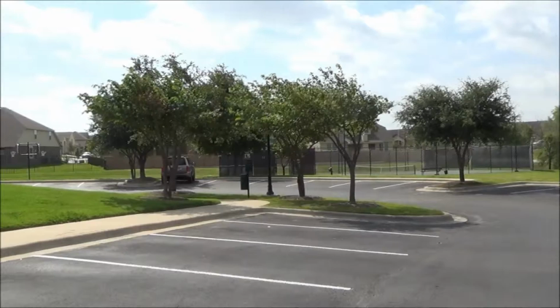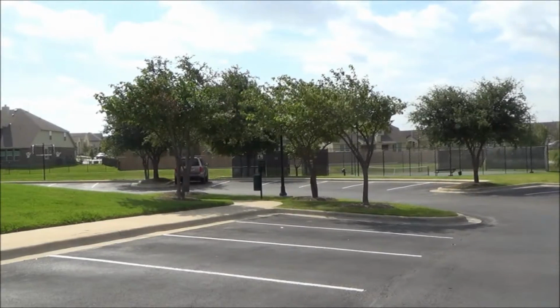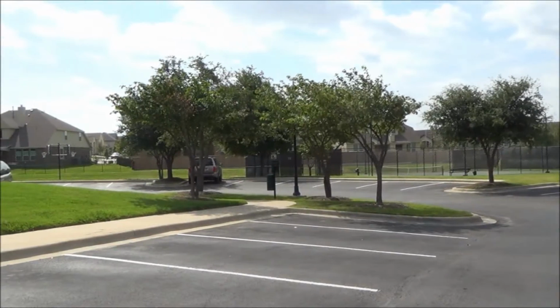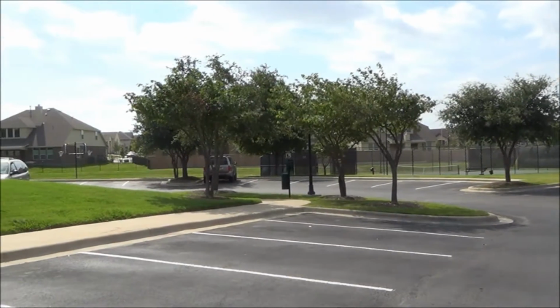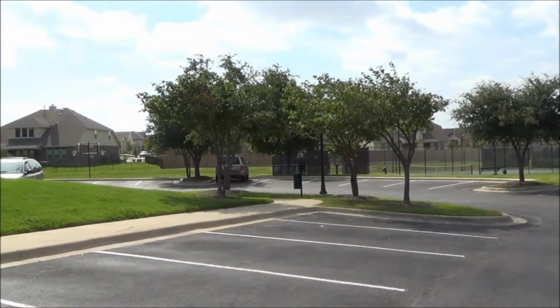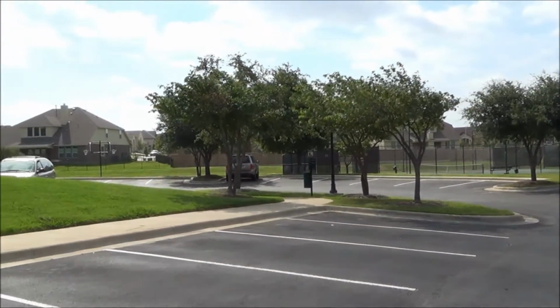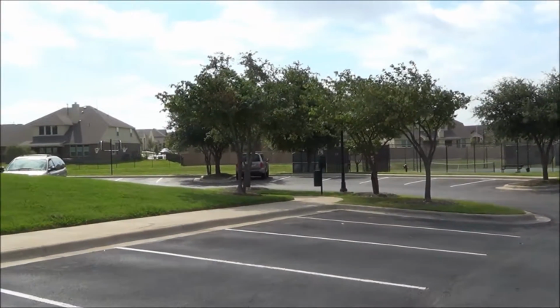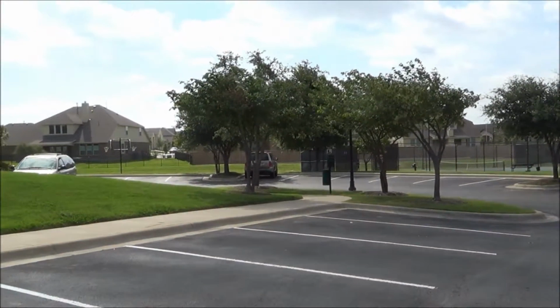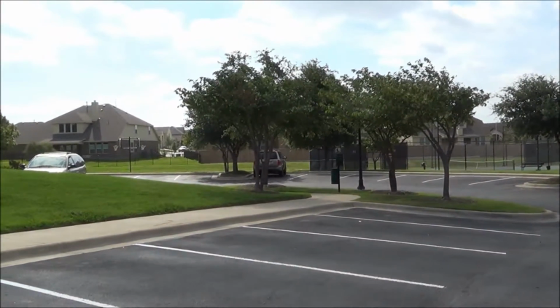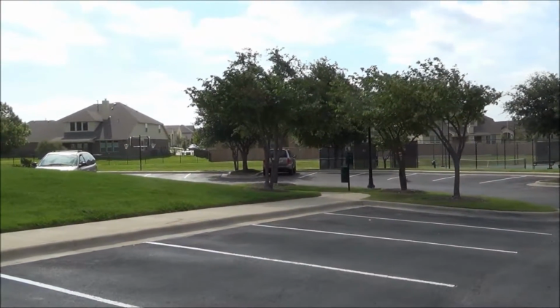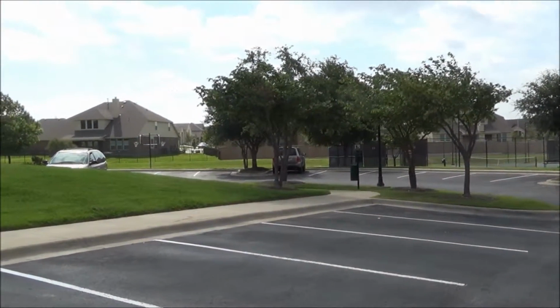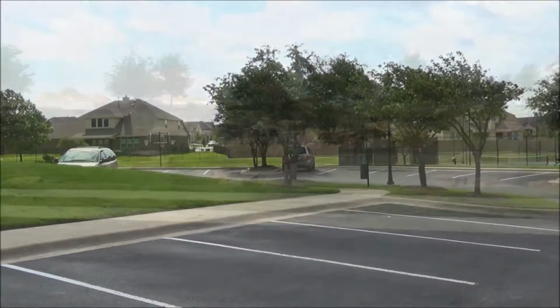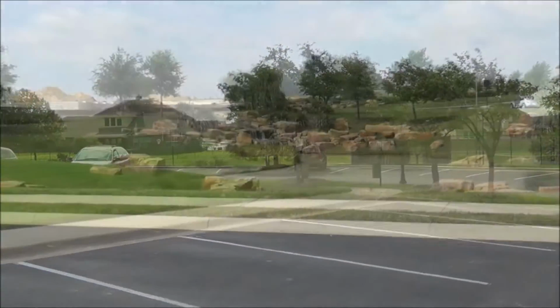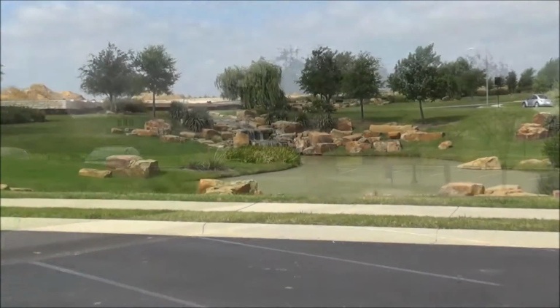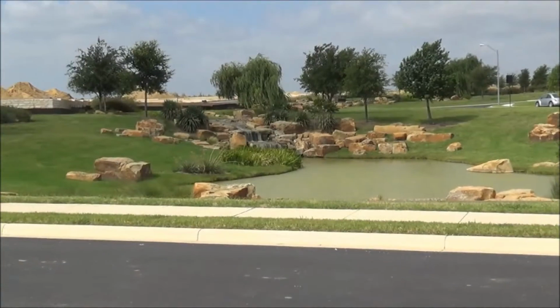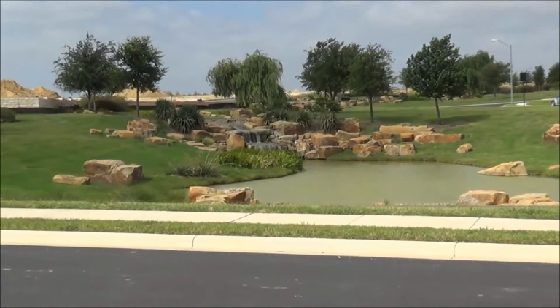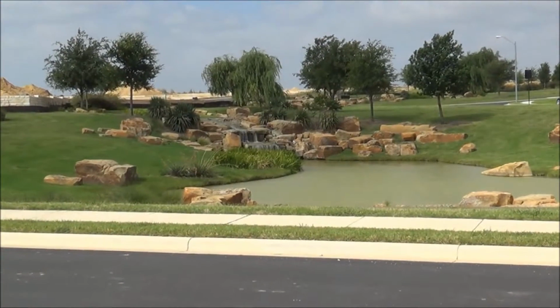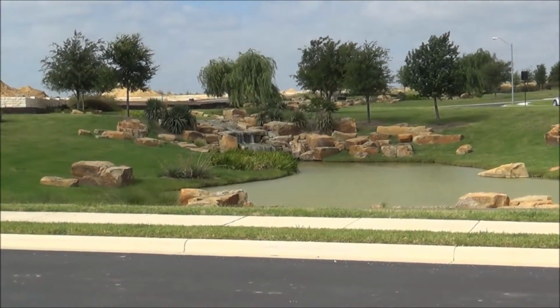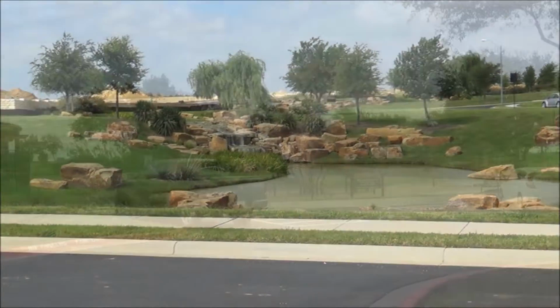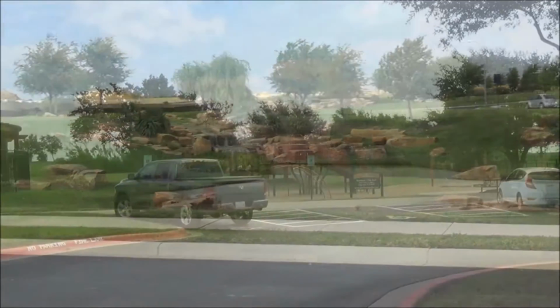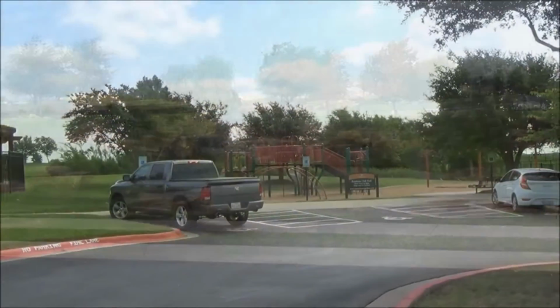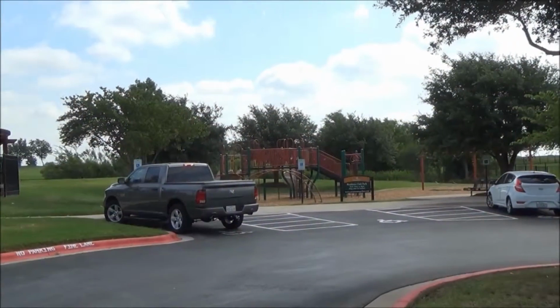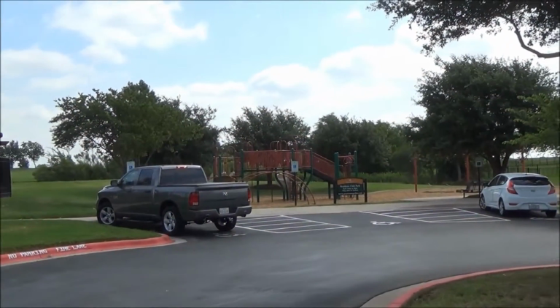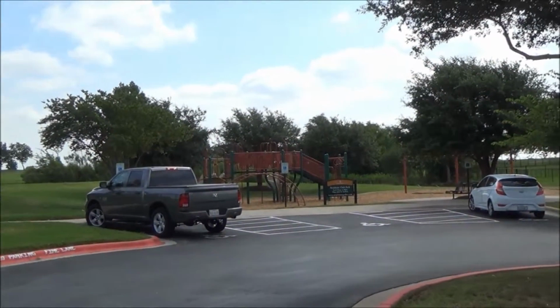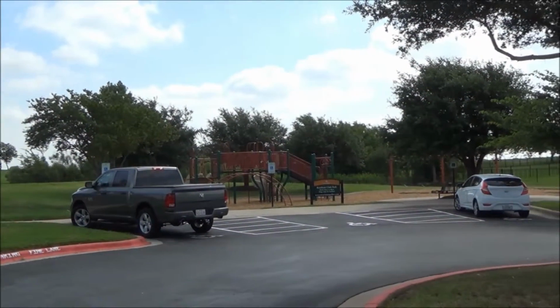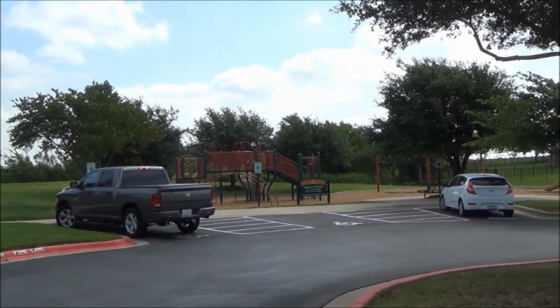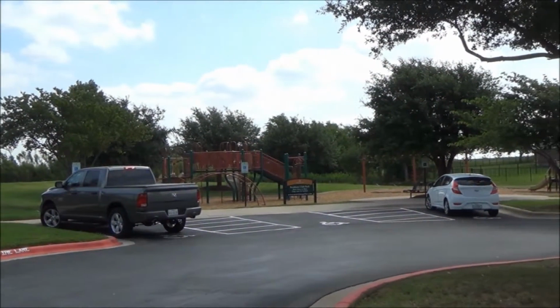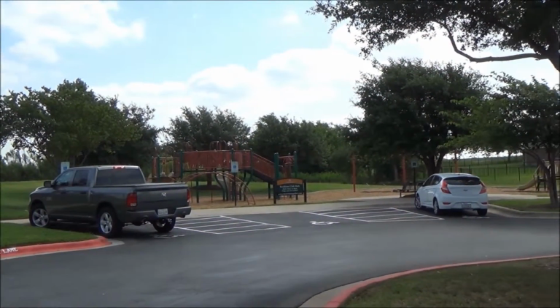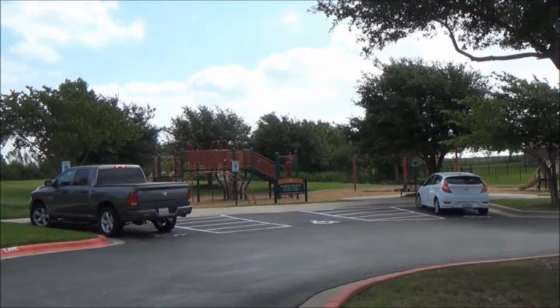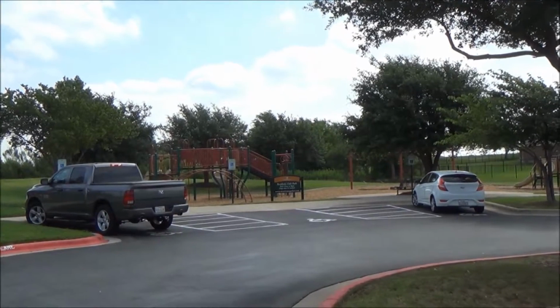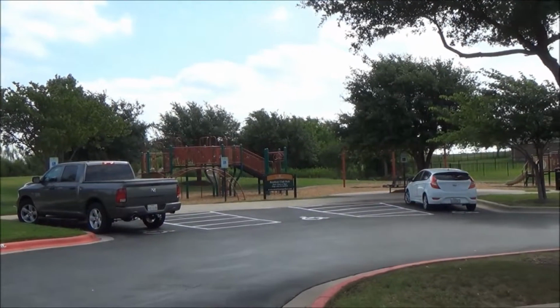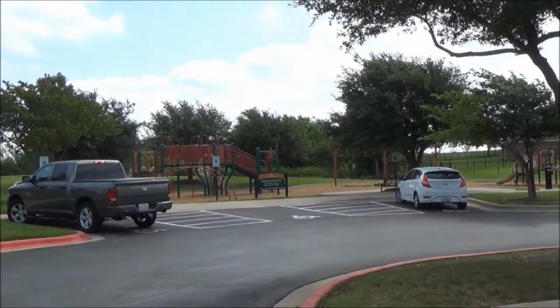Terra Vista is a beautiful piece of real estate located between Round Rock and Georgetown. The zip code for Terra Vista Homes is 78665.